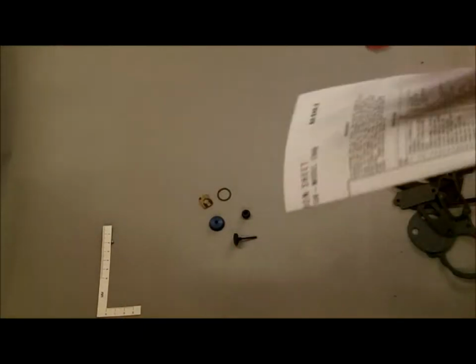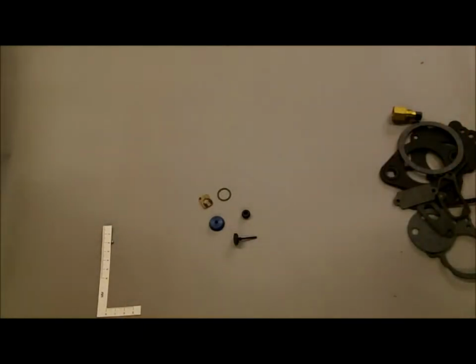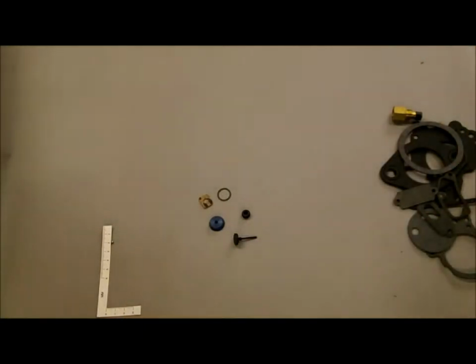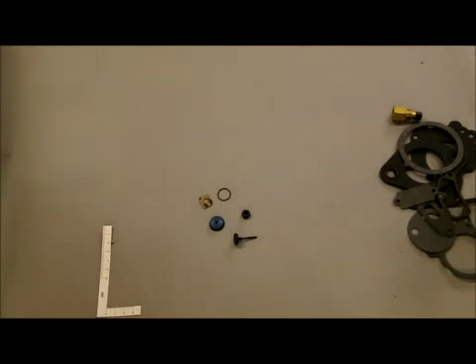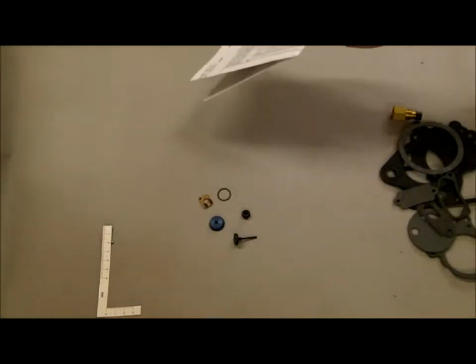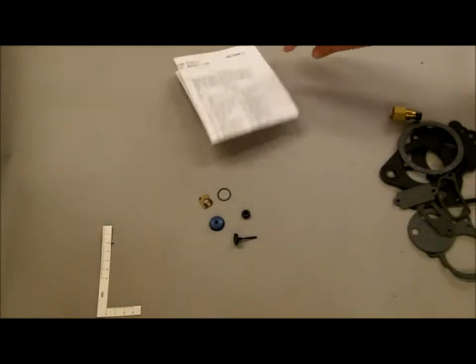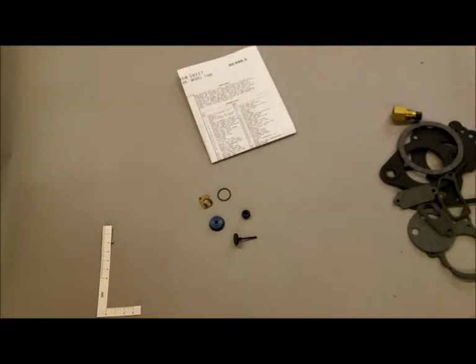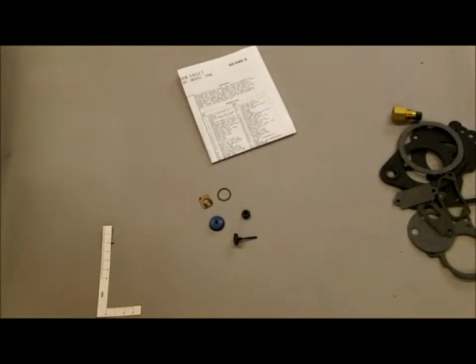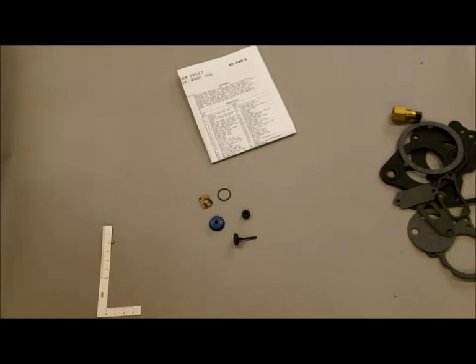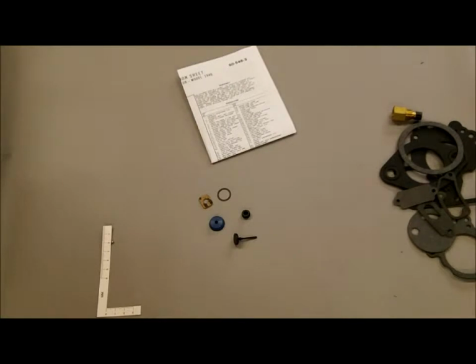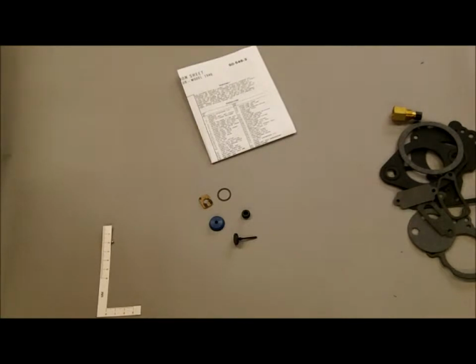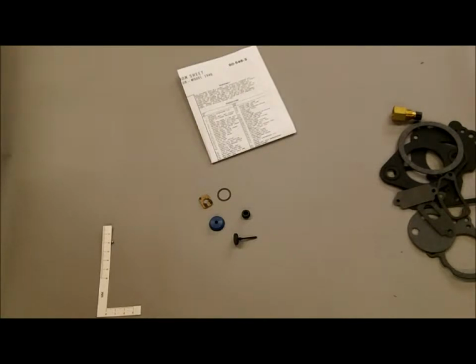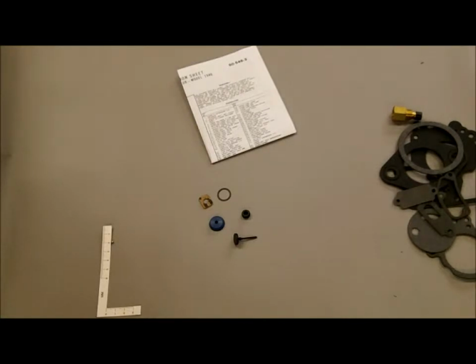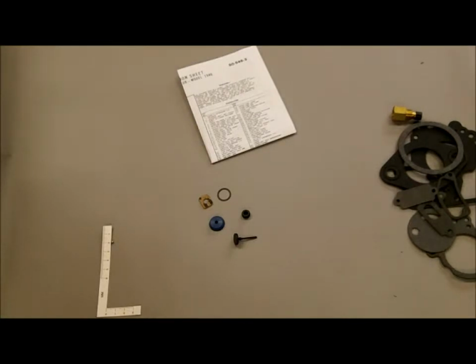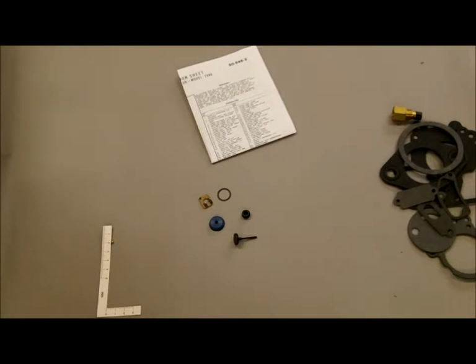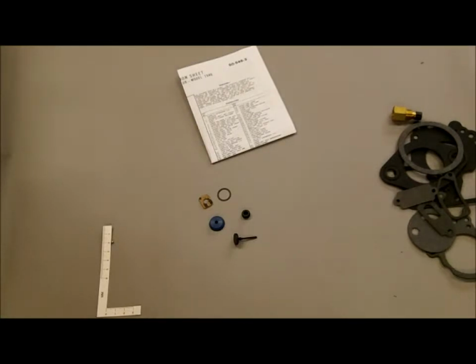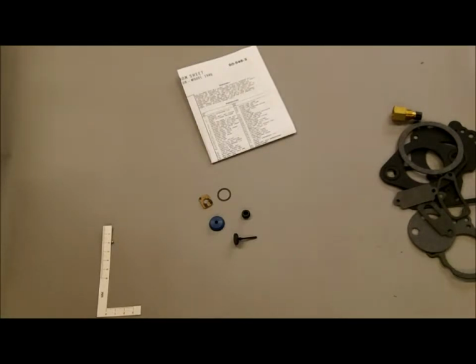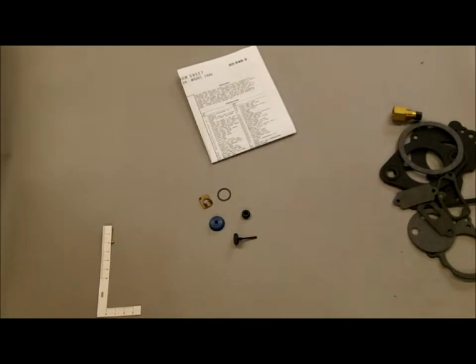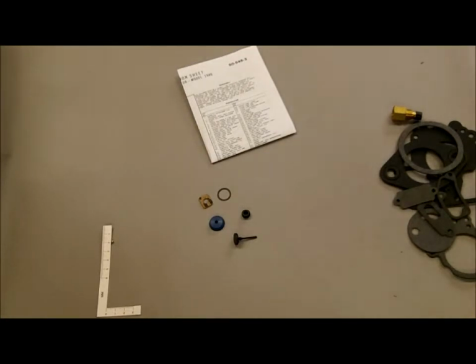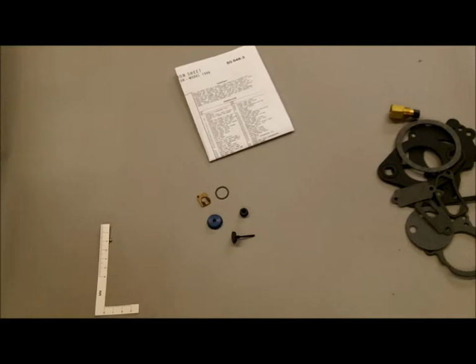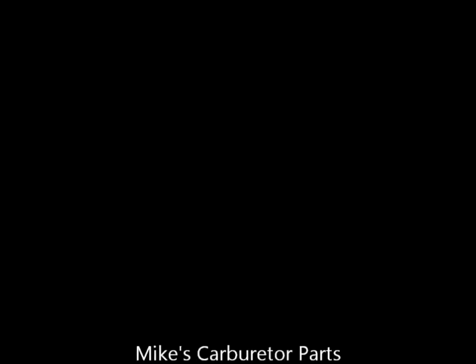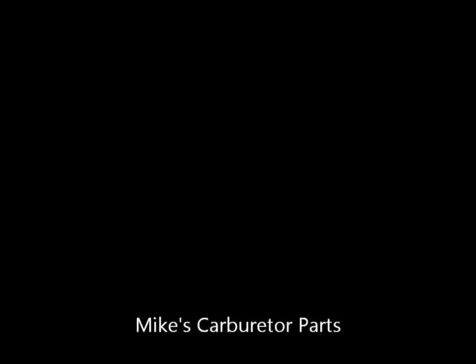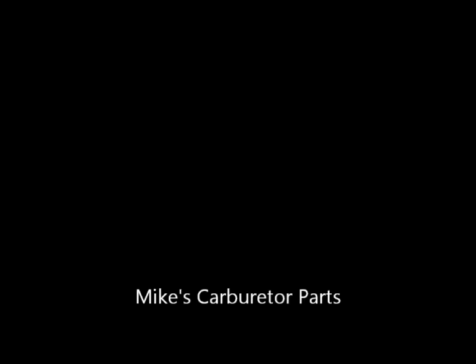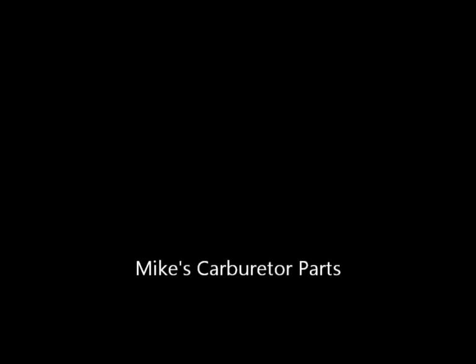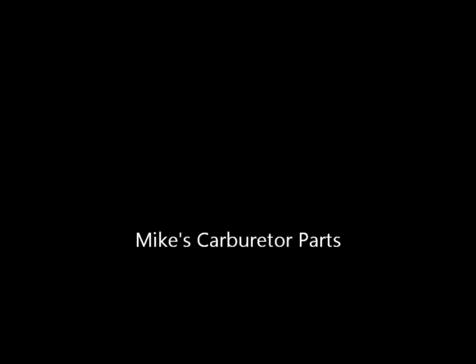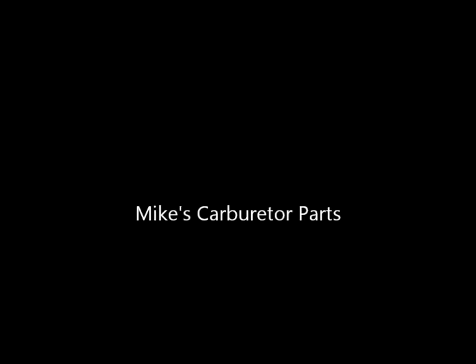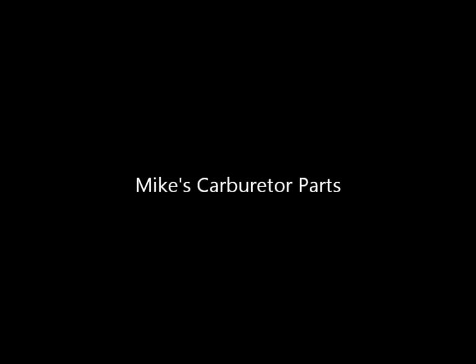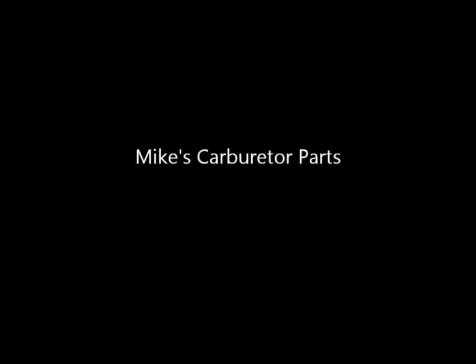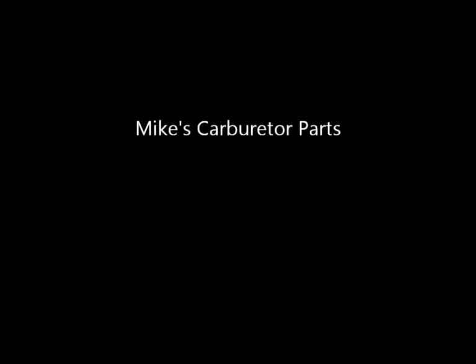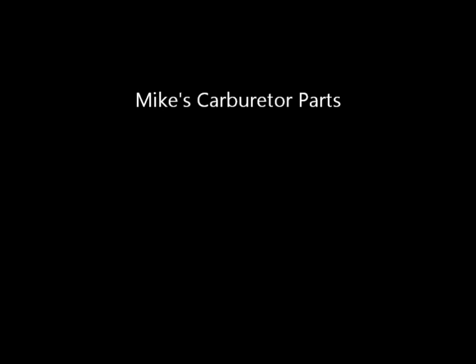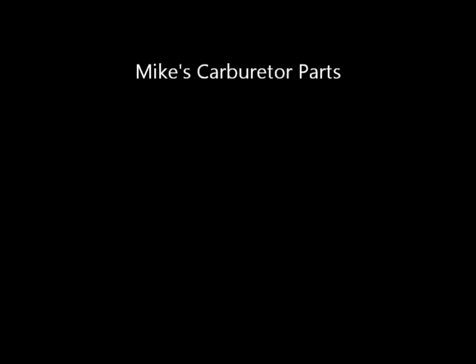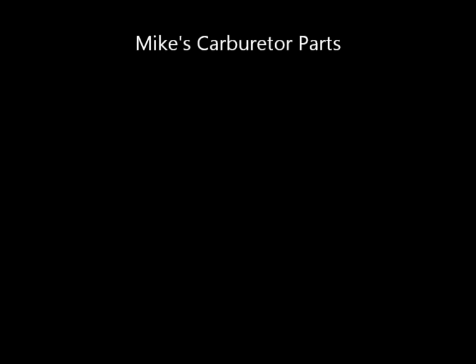And that is it for the Holley 1946 Carburetor Kit K4320. Thank you, we appreciate your business. You can find this product and other products at MikesCarb.com. Thank you.